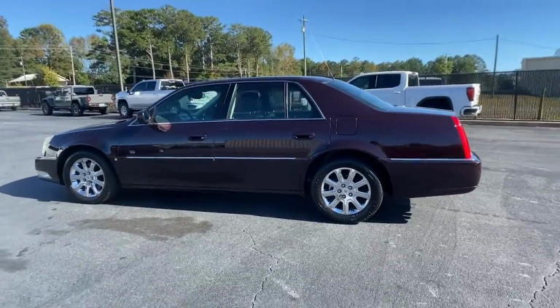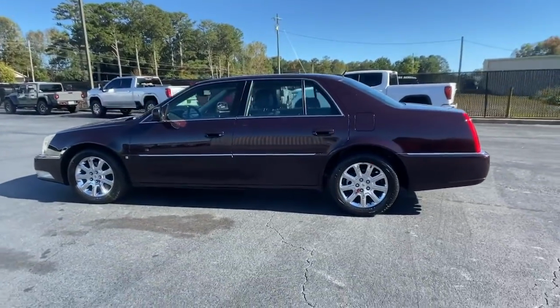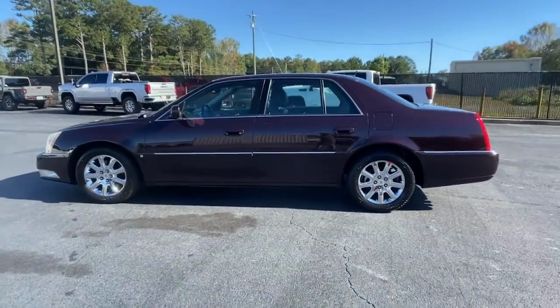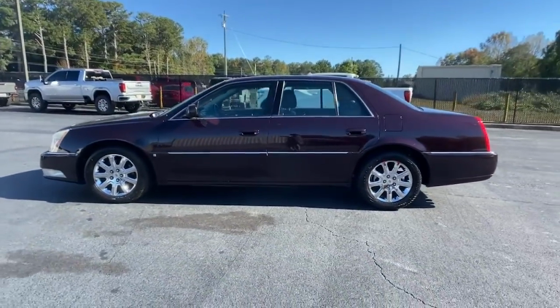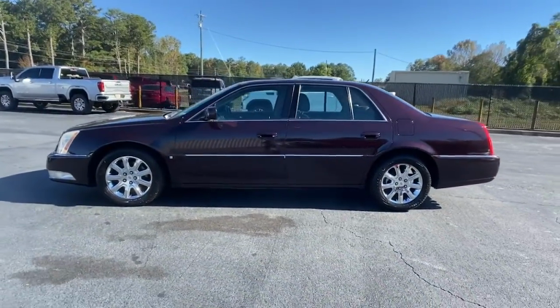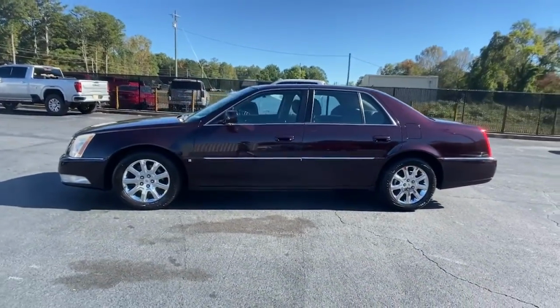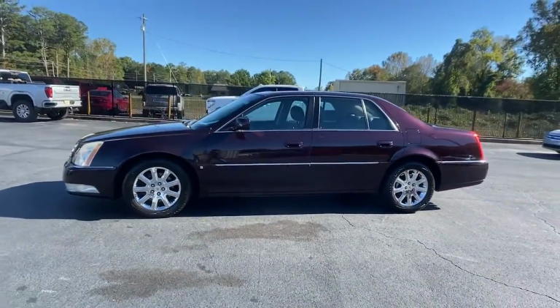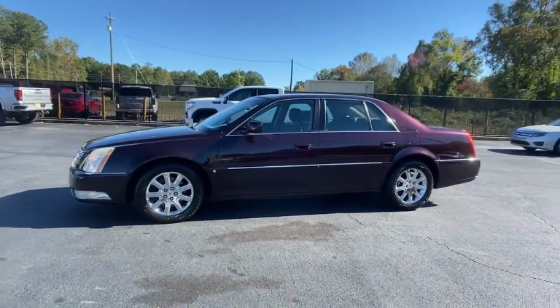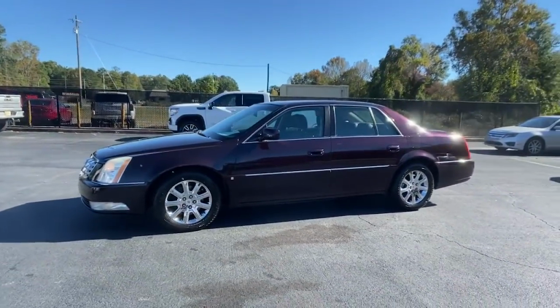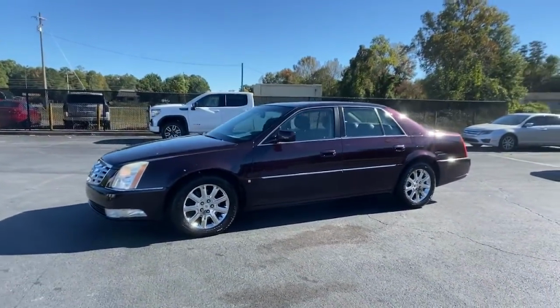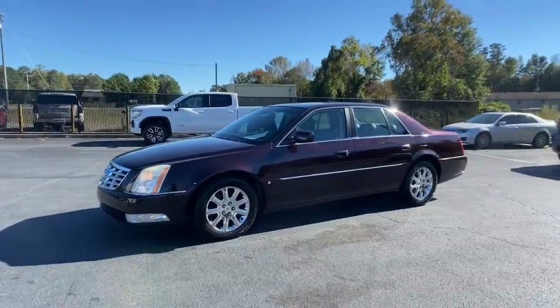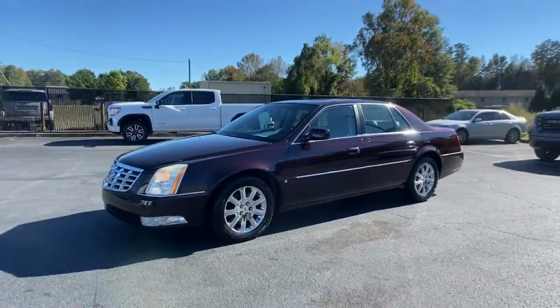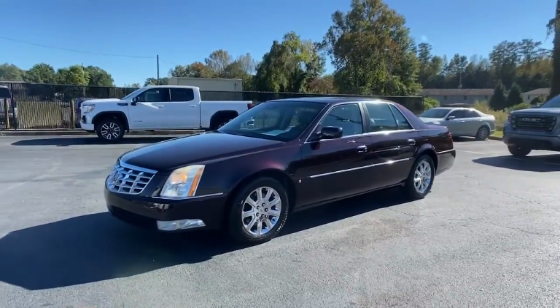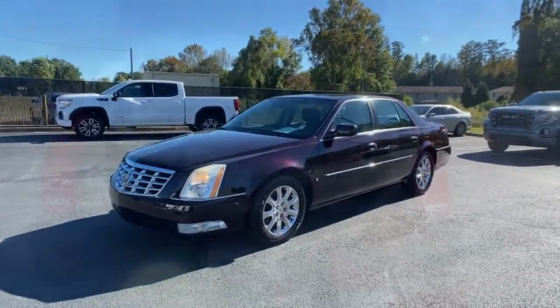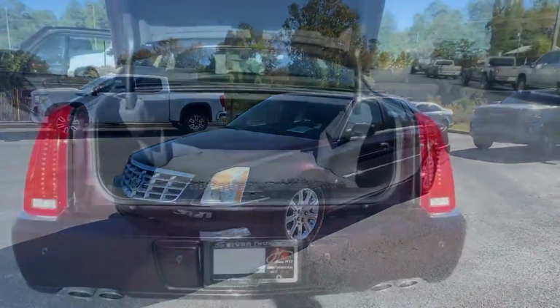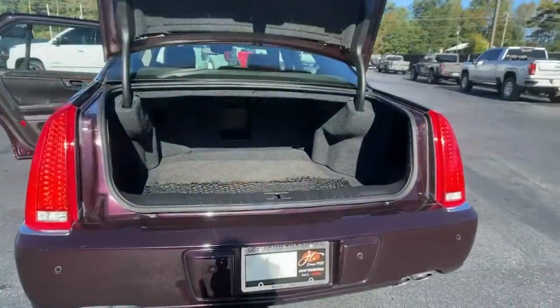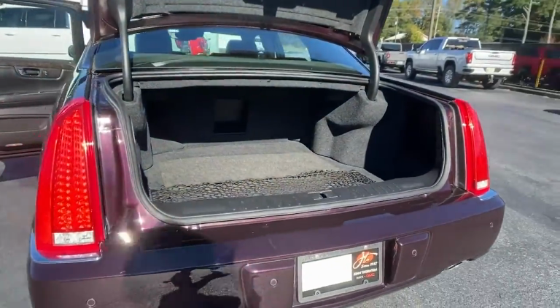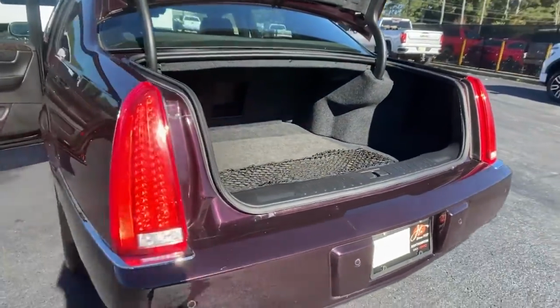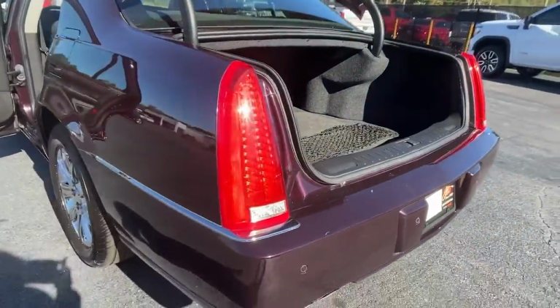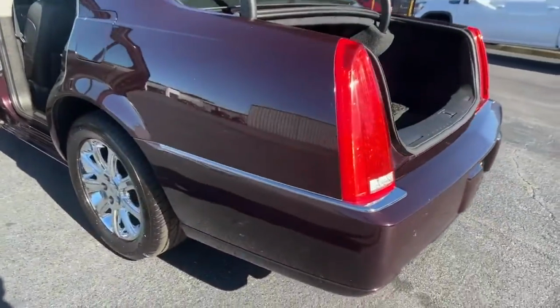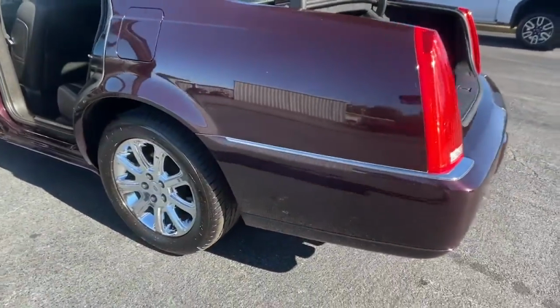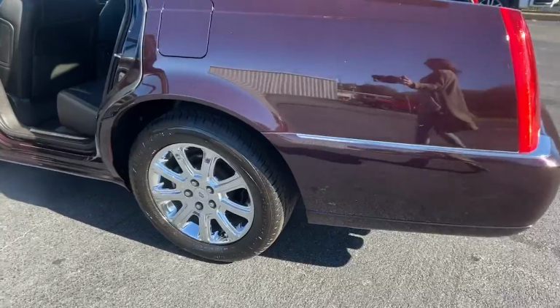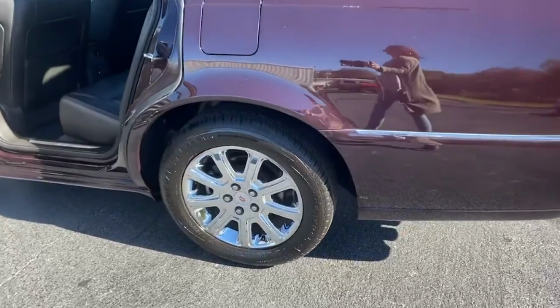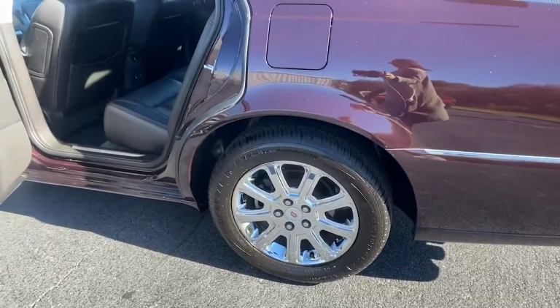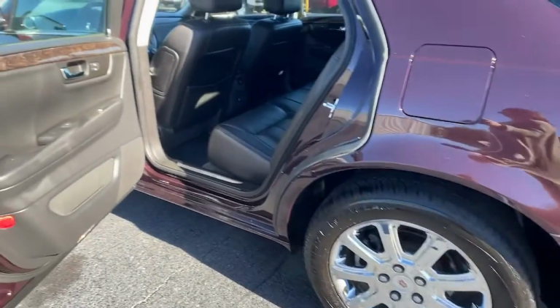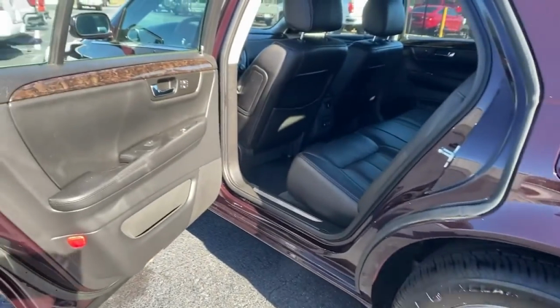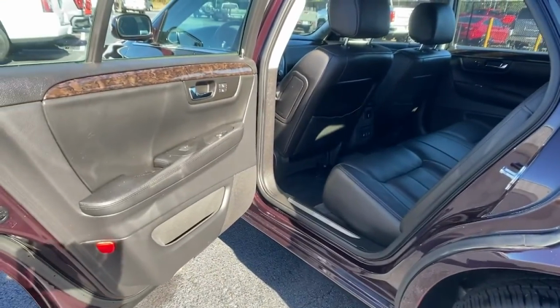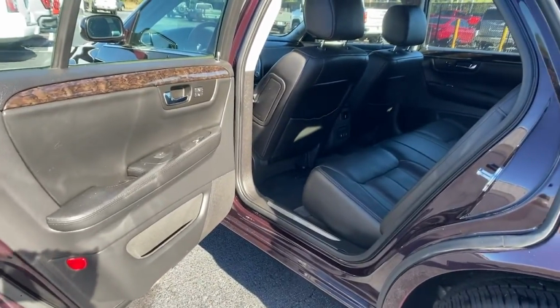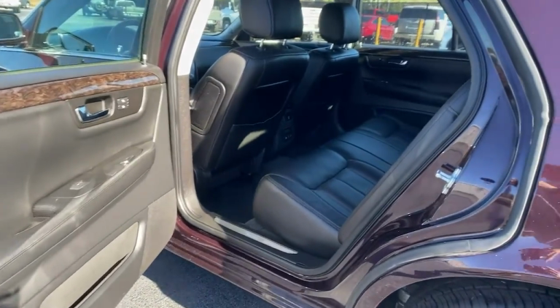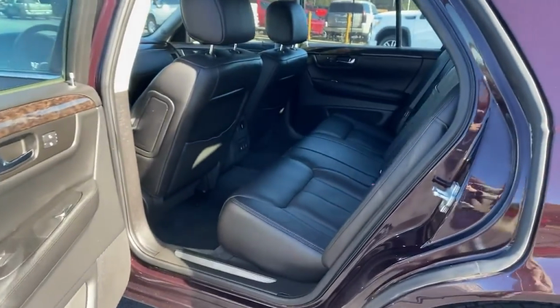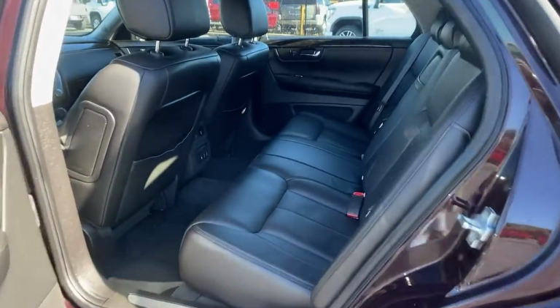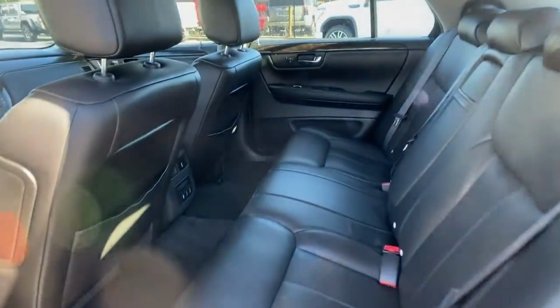These are just some of the great options this vehicle comes with: multi-zone AC, electronic stability control, seat memory, trip computer, power windows, bucket seats, four-wheel disc brakes, and power steering.